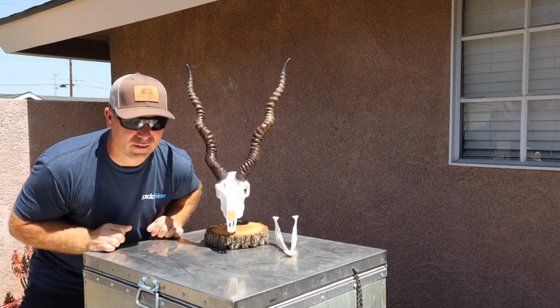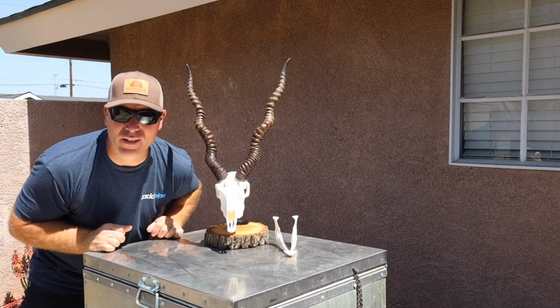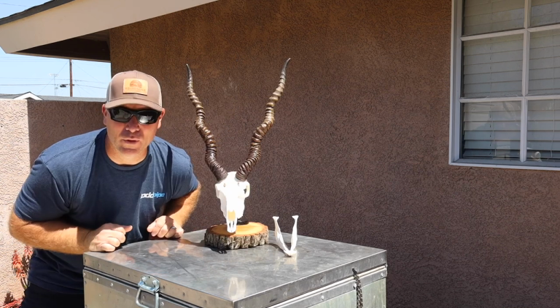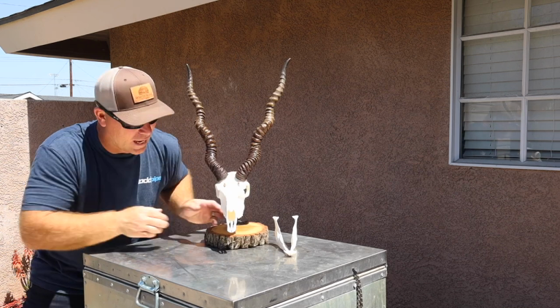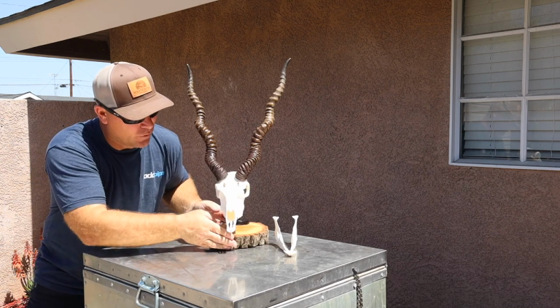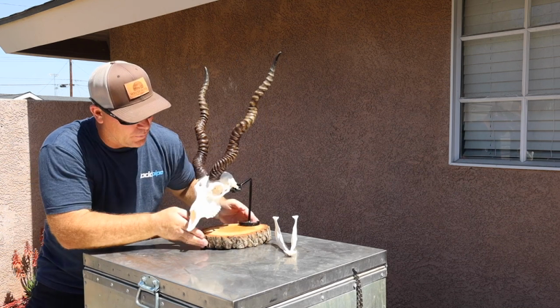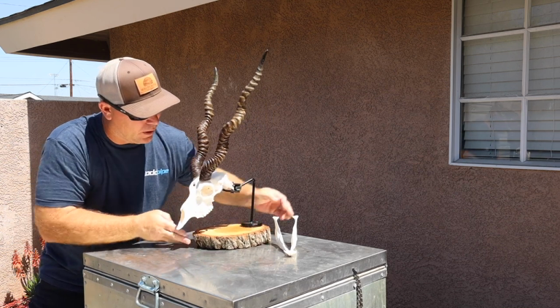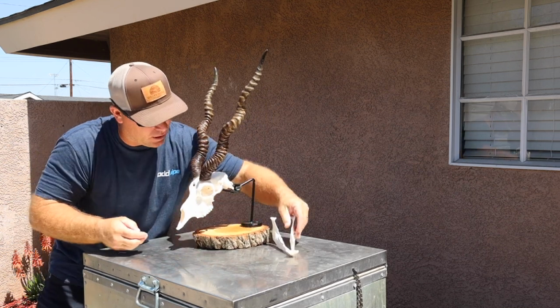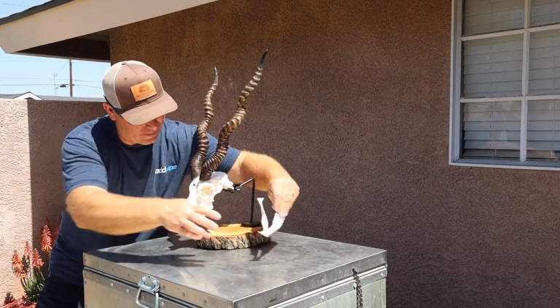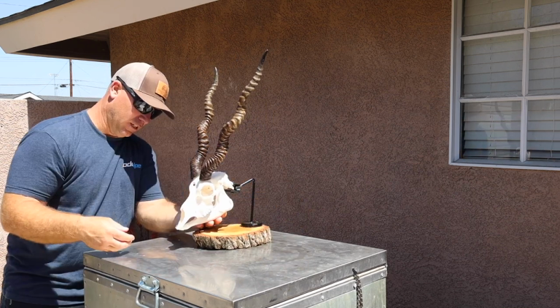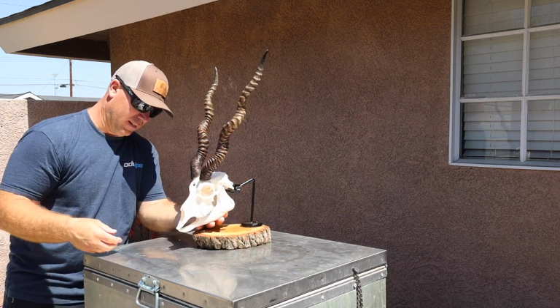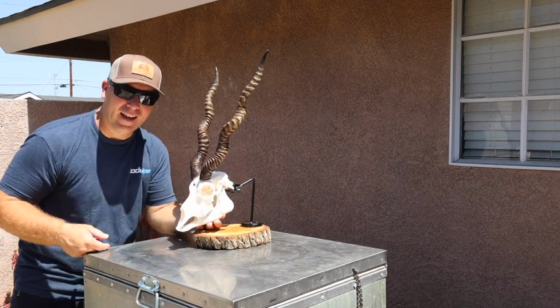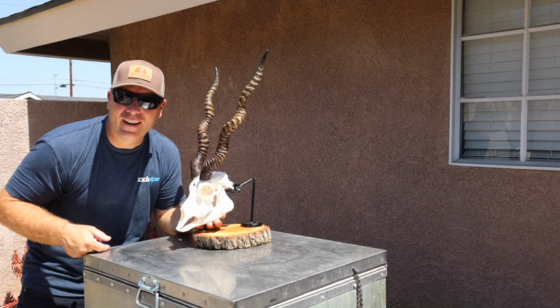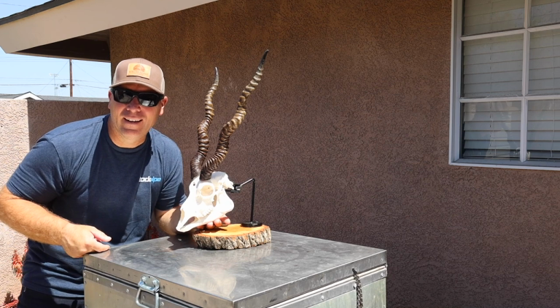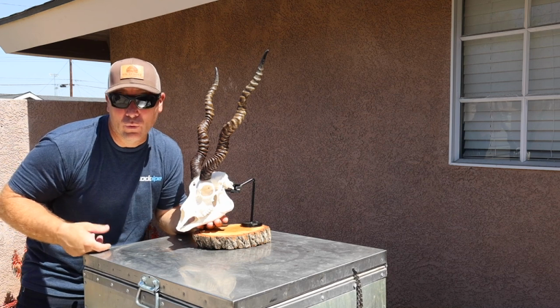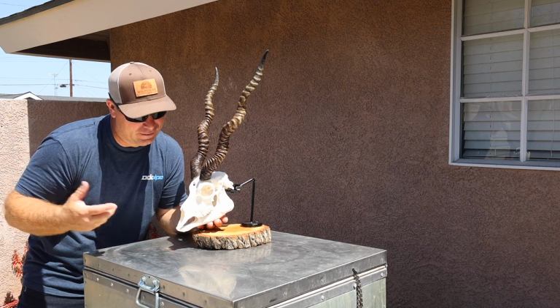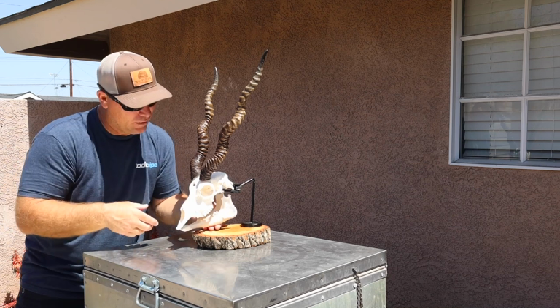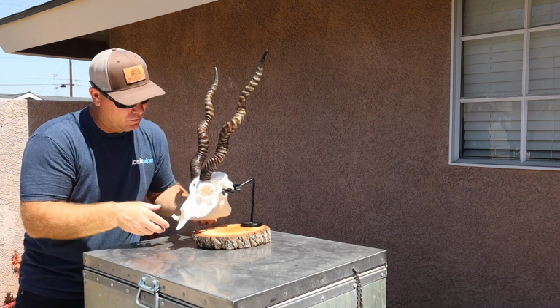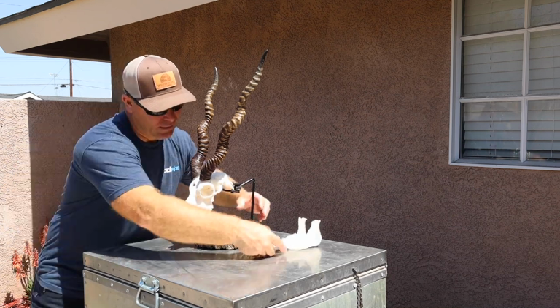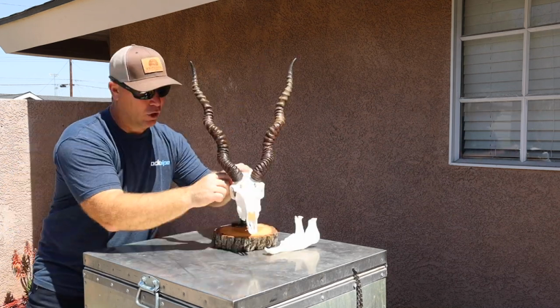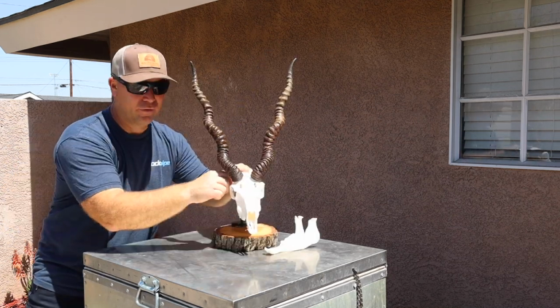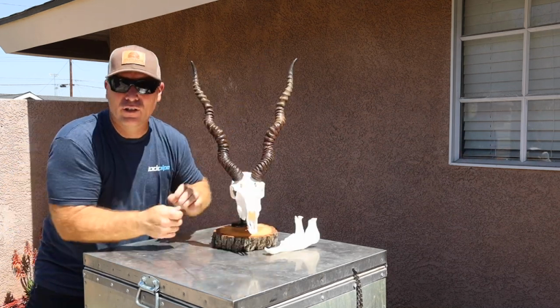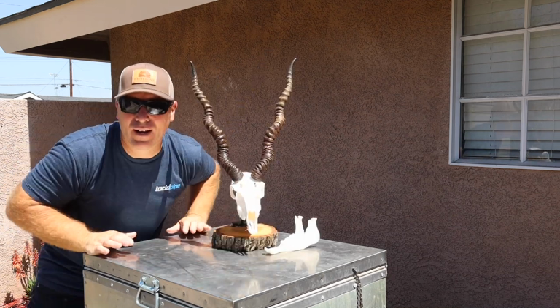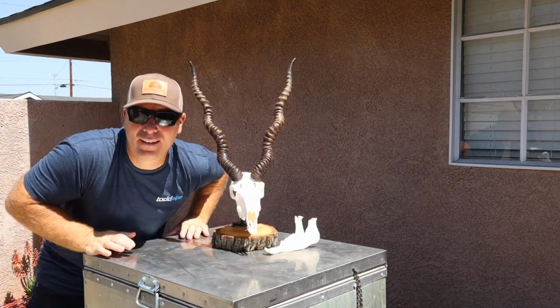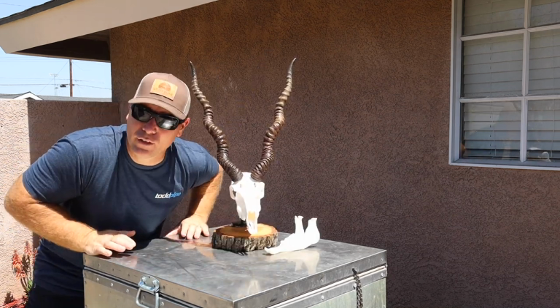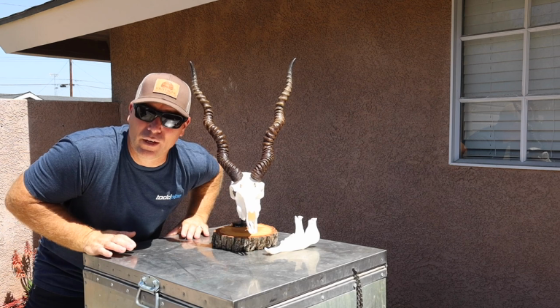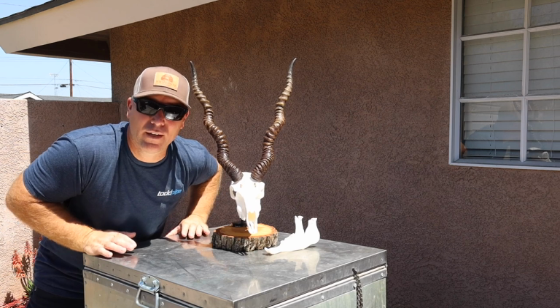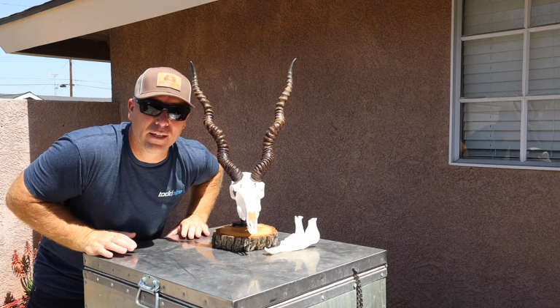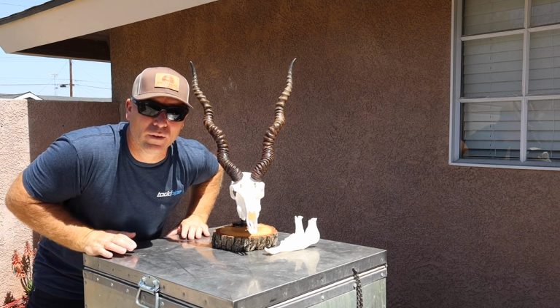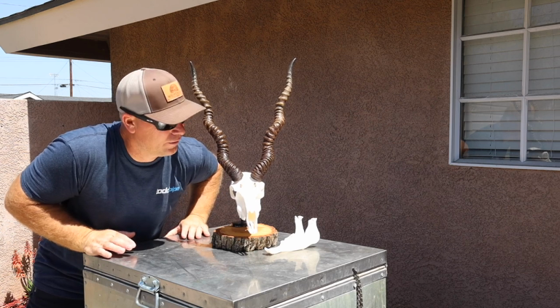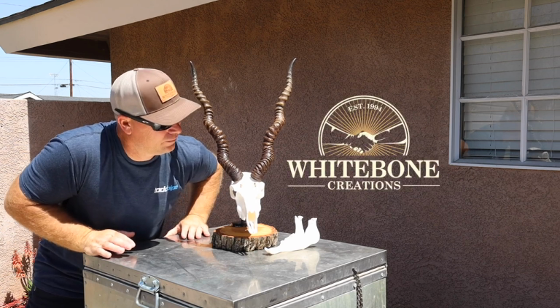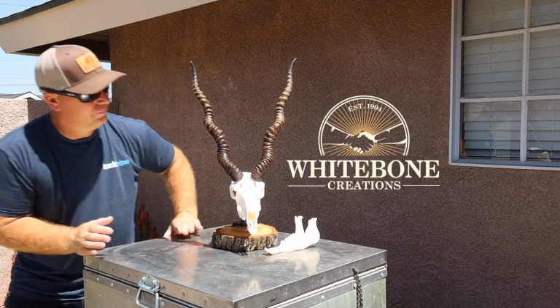Just another beautiful animal. If you wanted to put the bottom jaw on it, it looks about like that — kind of cool looking. To each his own, don't be afraid to try. Thank you for watching and go be kind to one another.